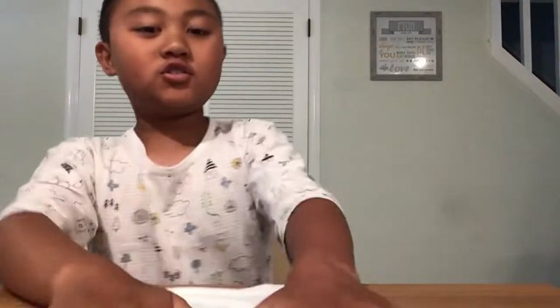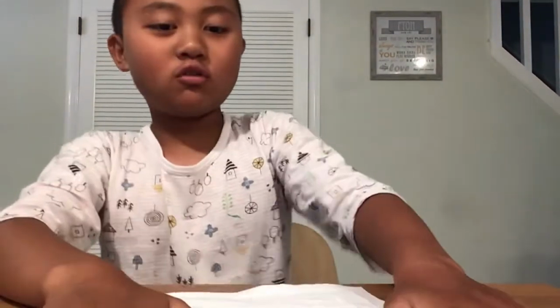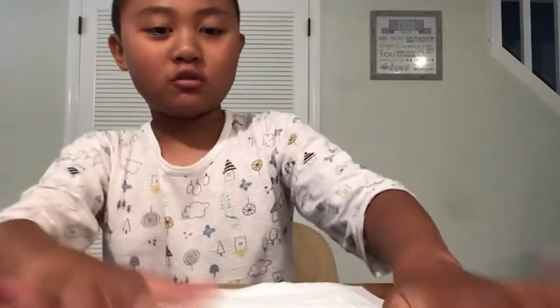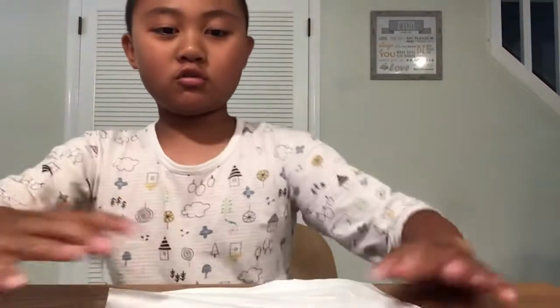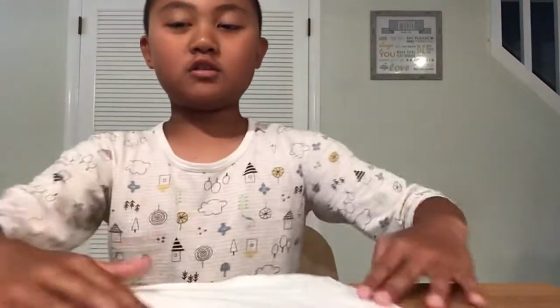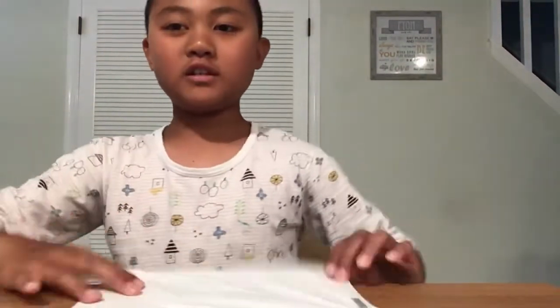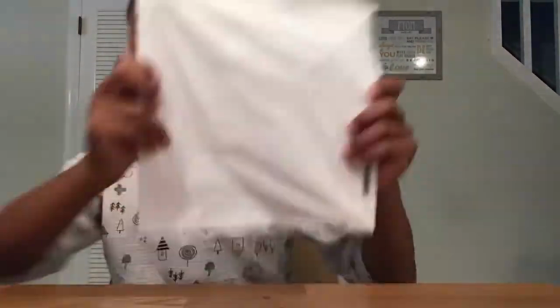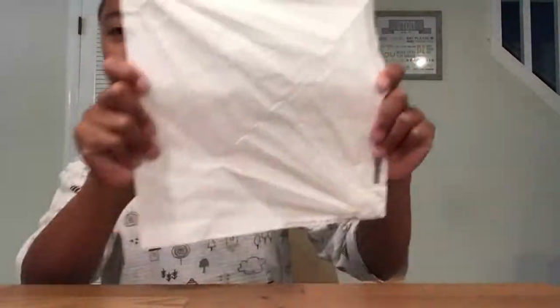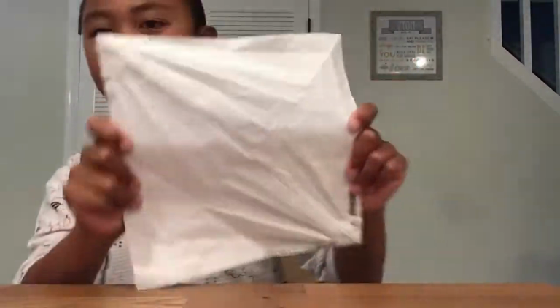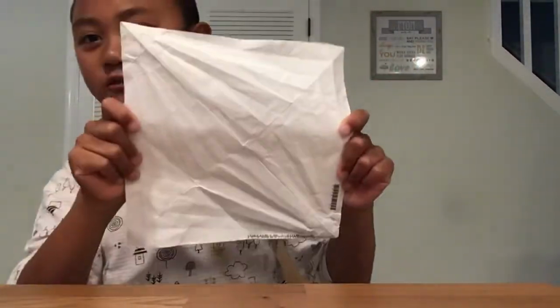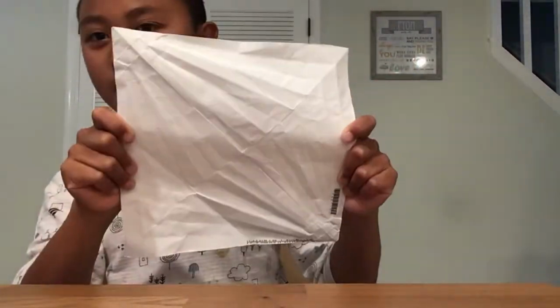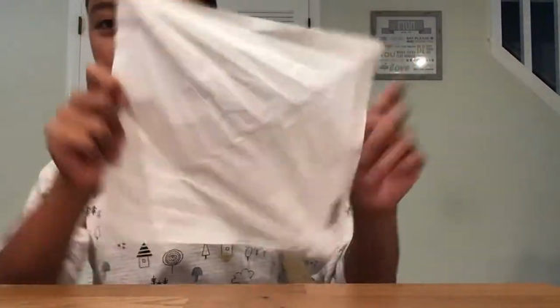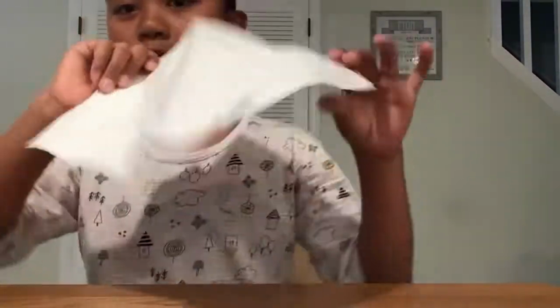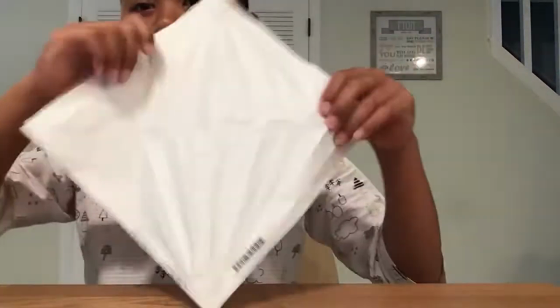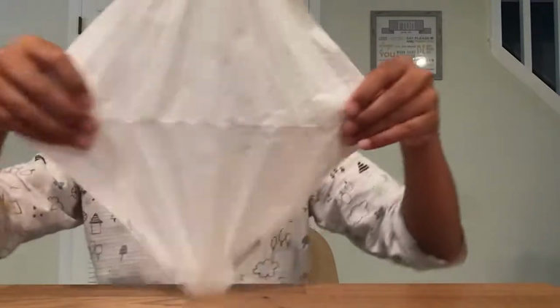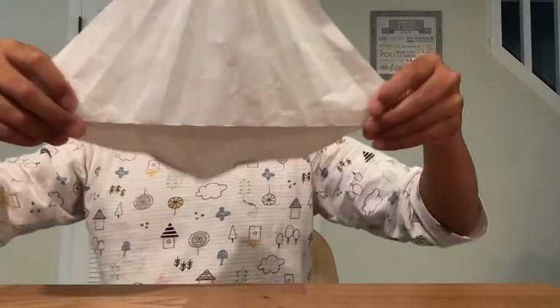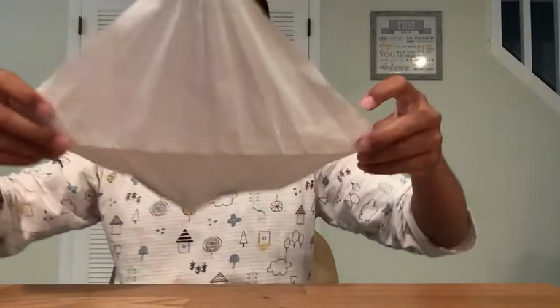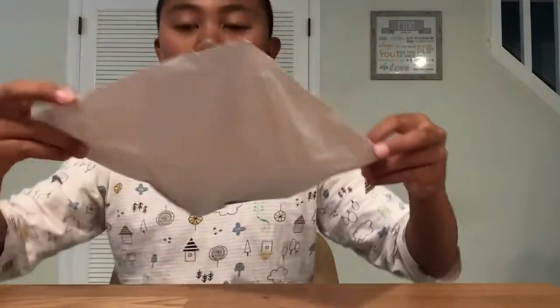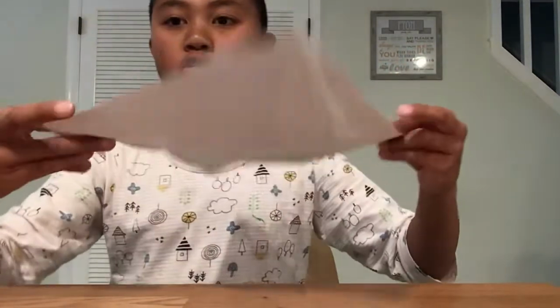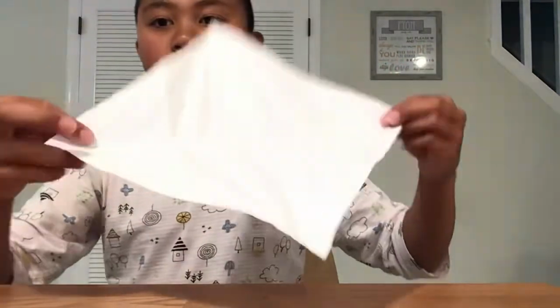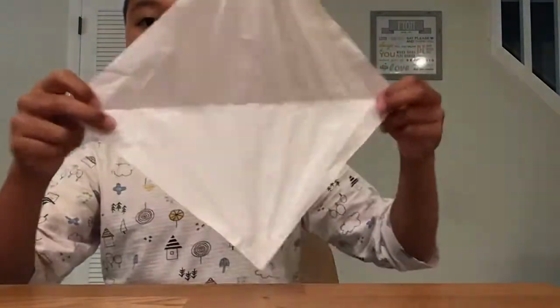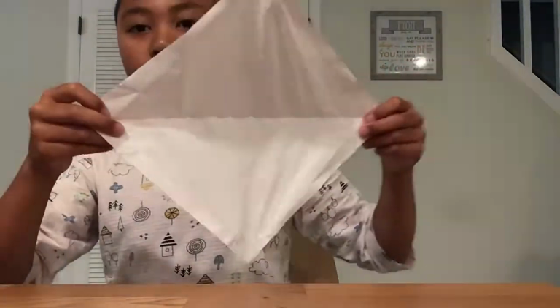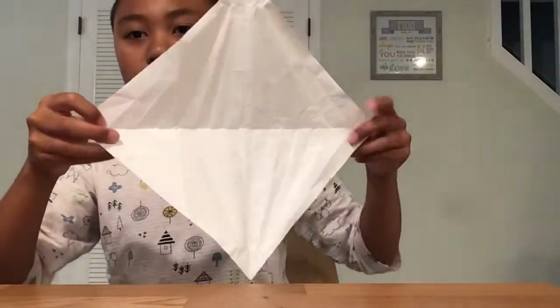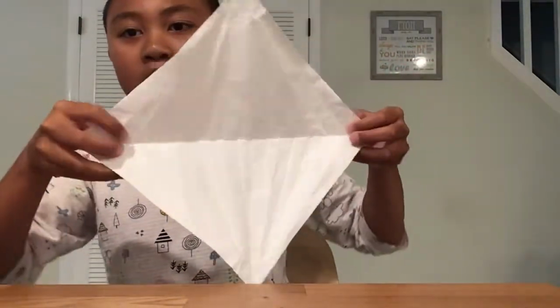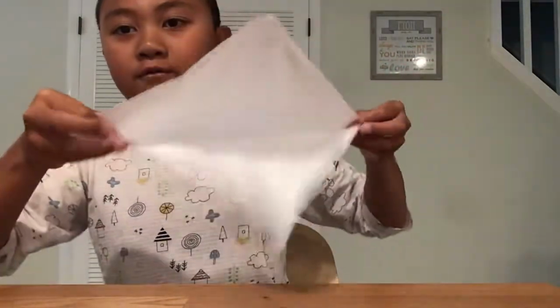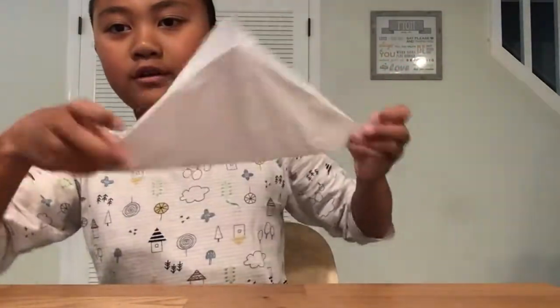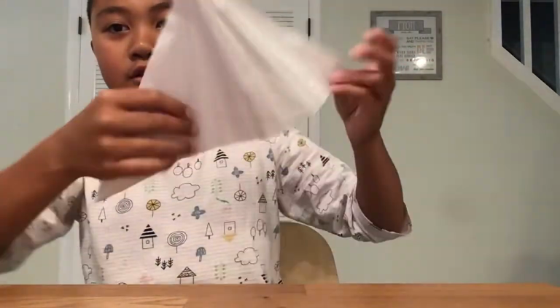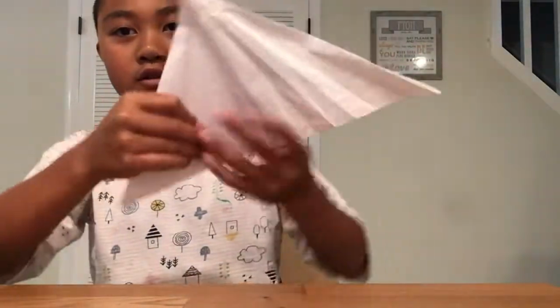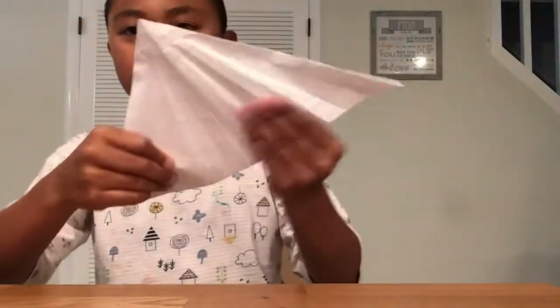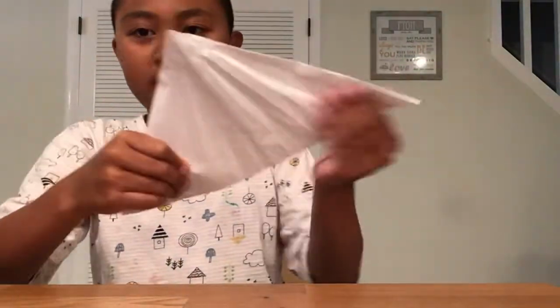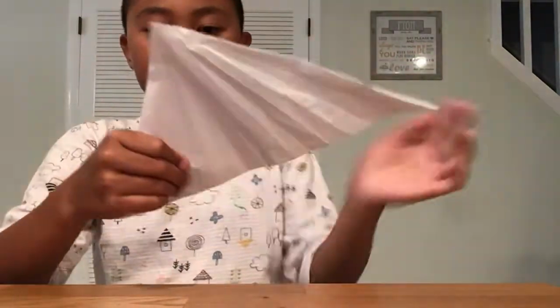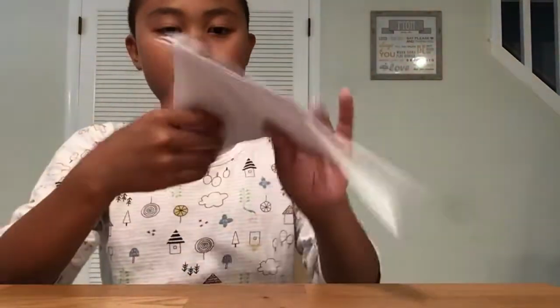So you're going to need a square piece of paper, and to start you're going to fold it in half diagonally like this.